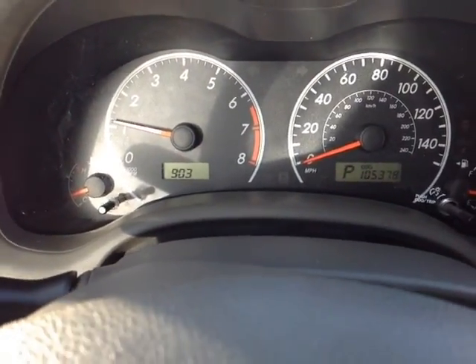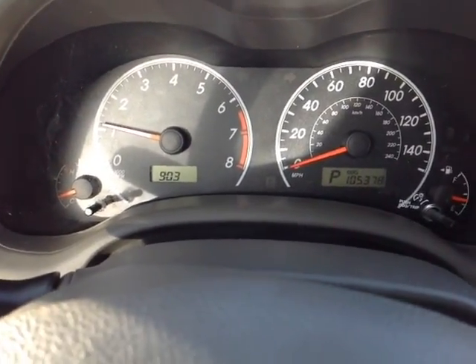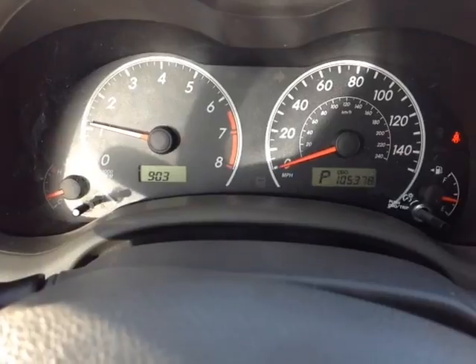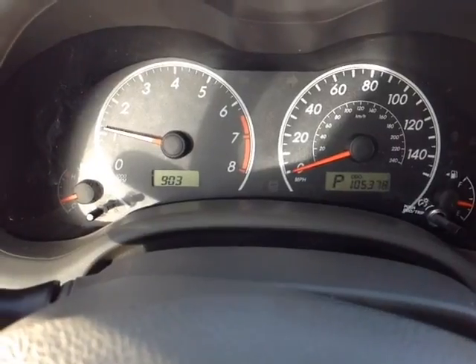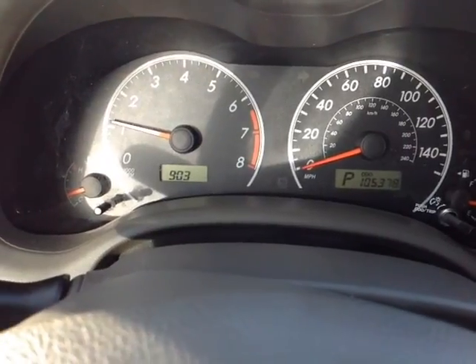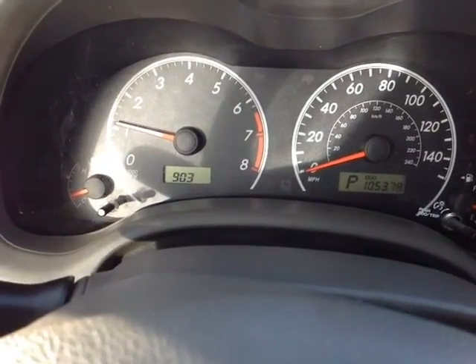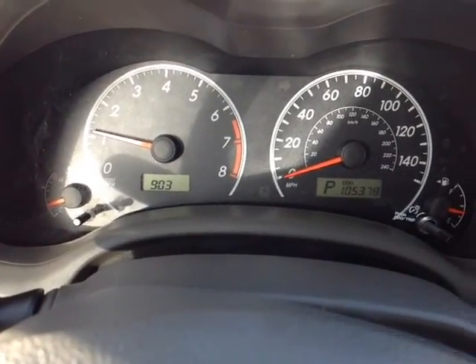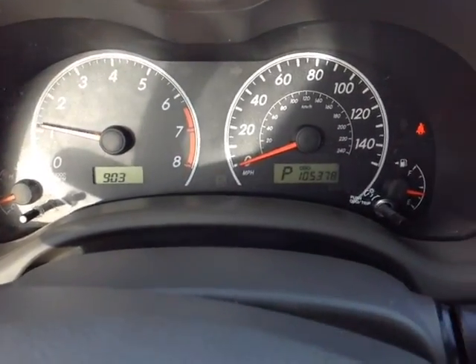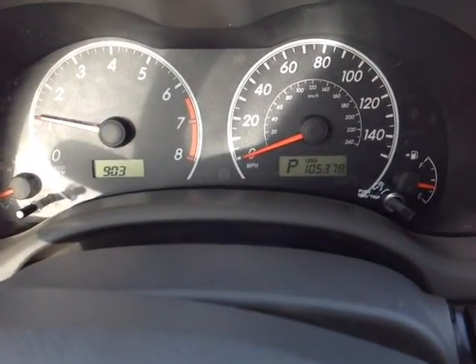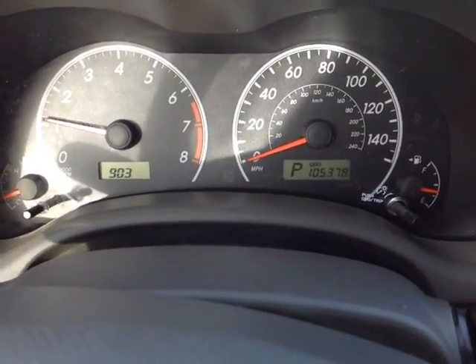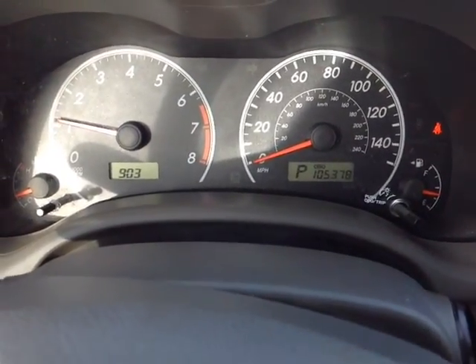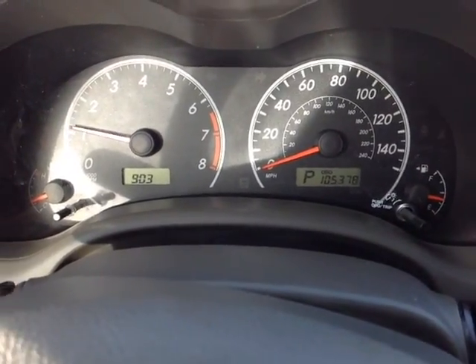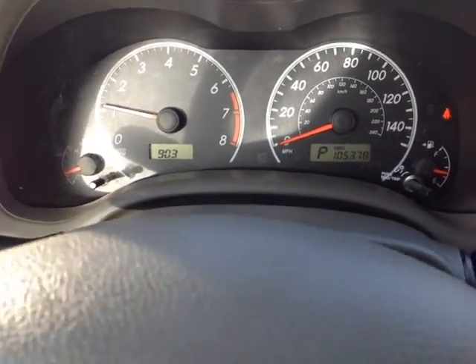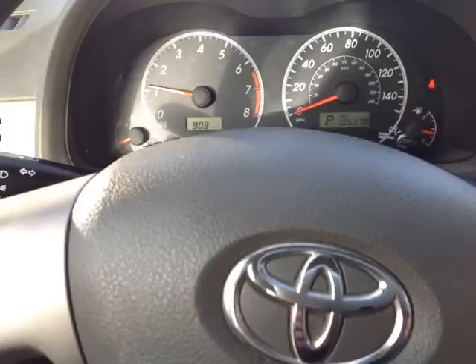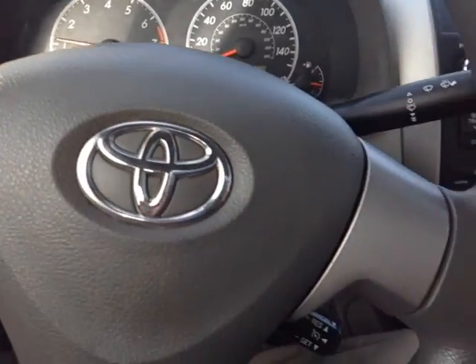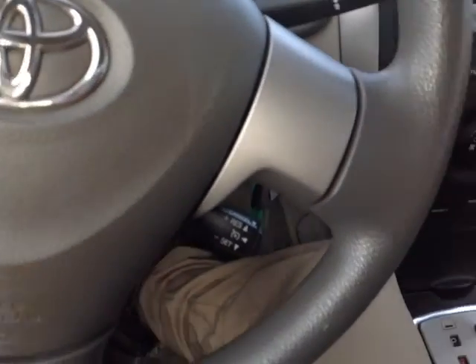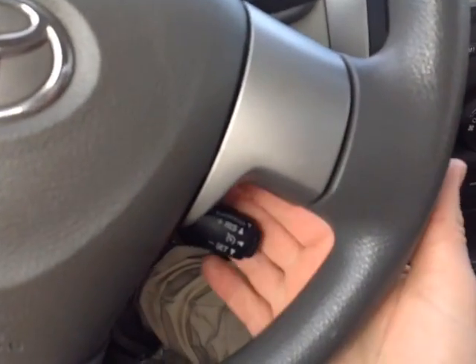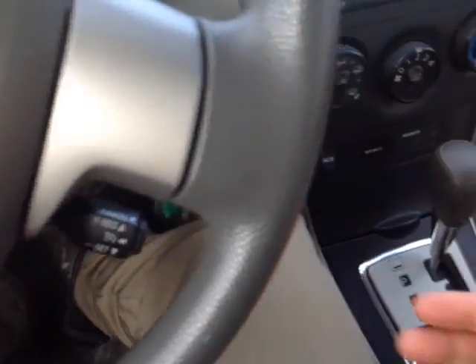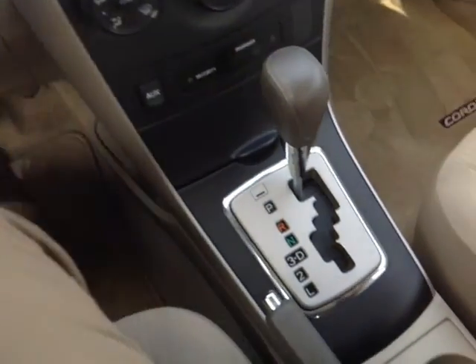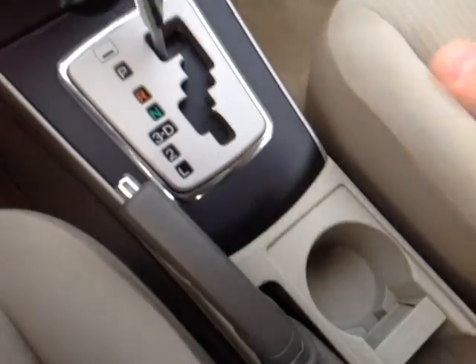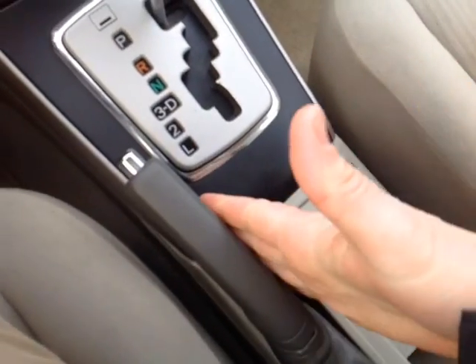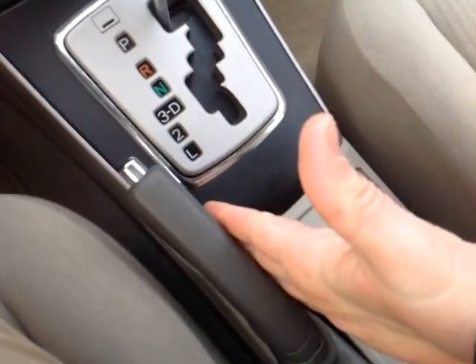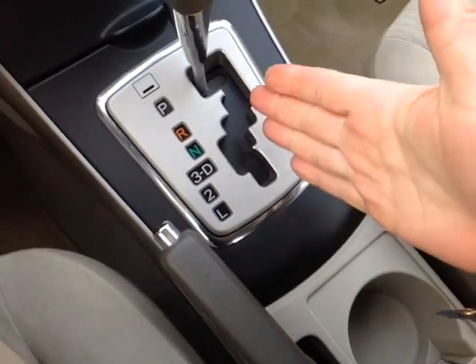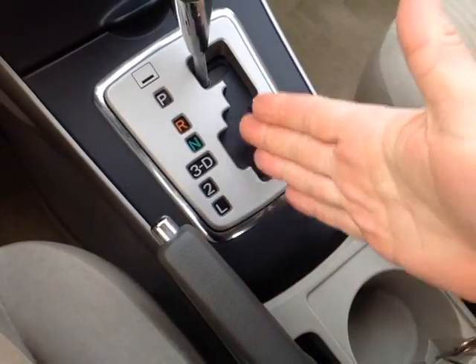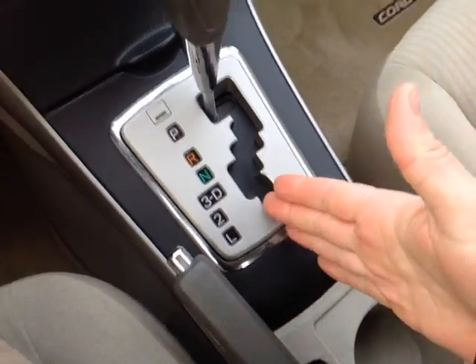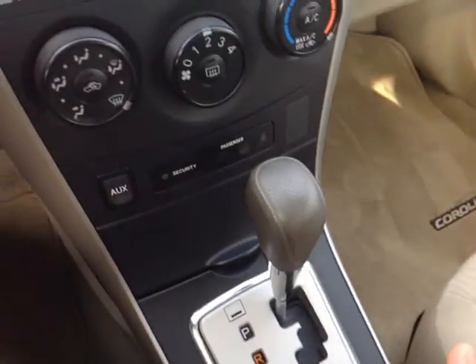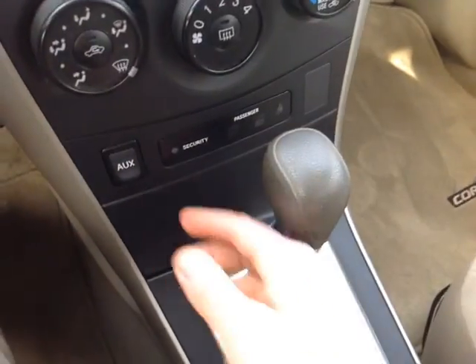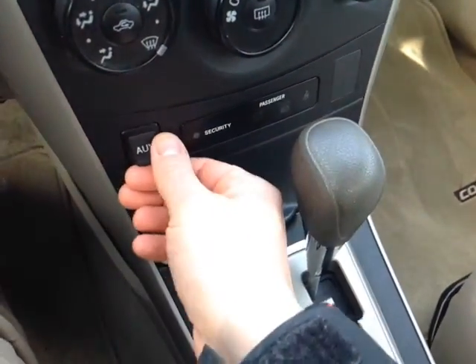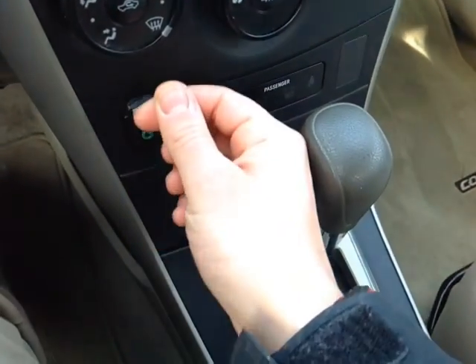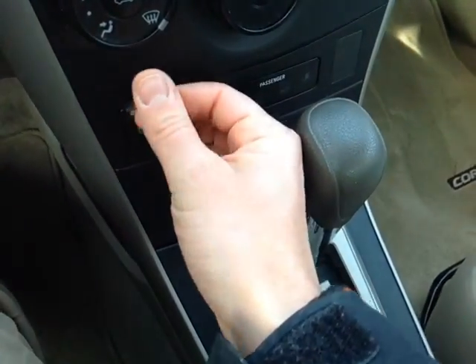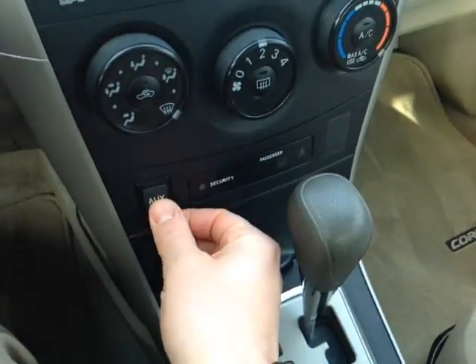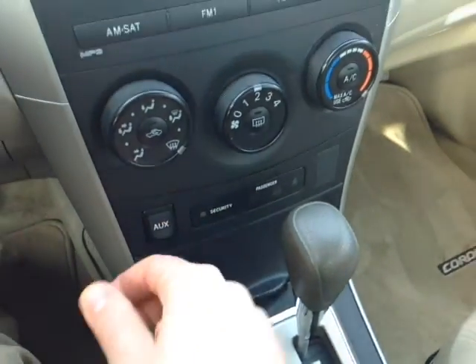The instrument panel displays all your trip information, digital clock, and your odometer reads 105,378 as of today. Cruise control is on the right side, park brake, drive, 3, 2, and low on that gated shifter, and an auxiliary port for your compatible music device.